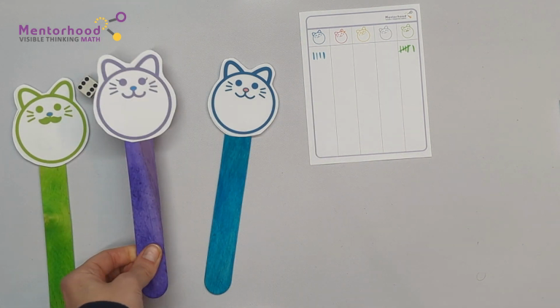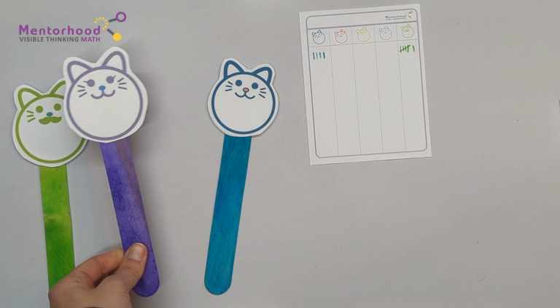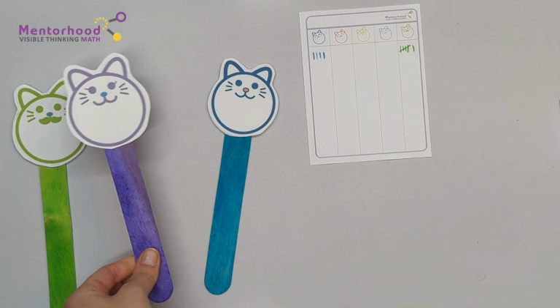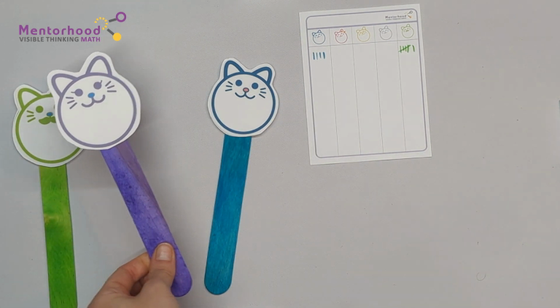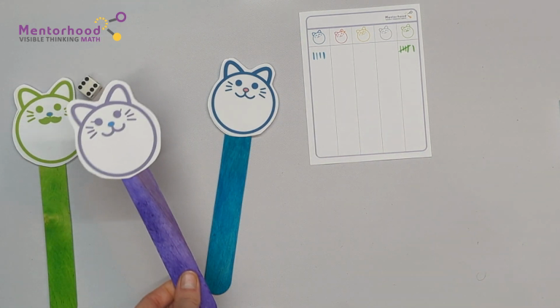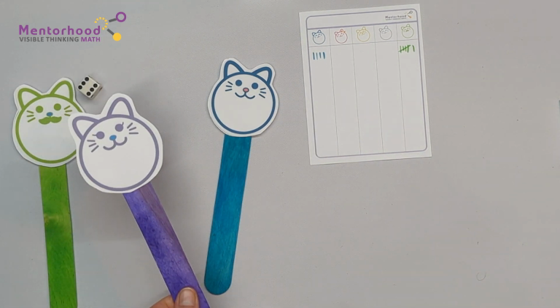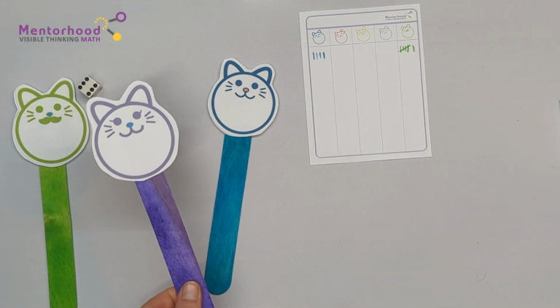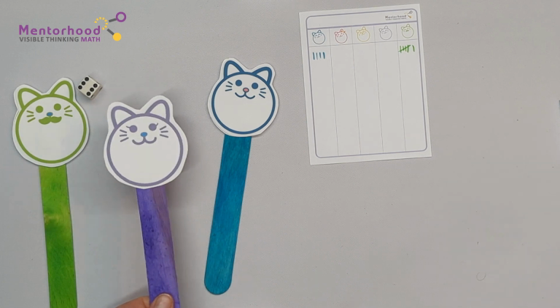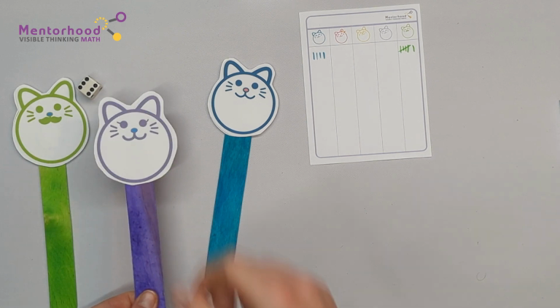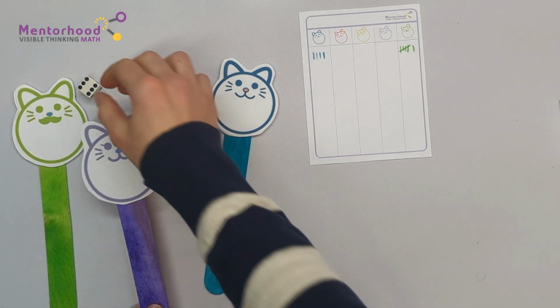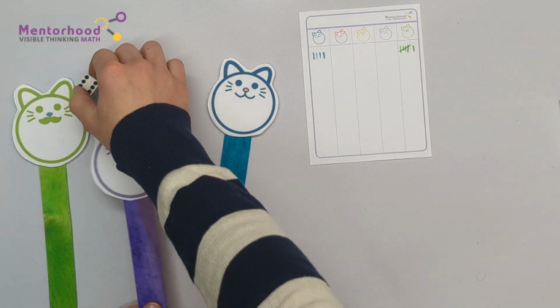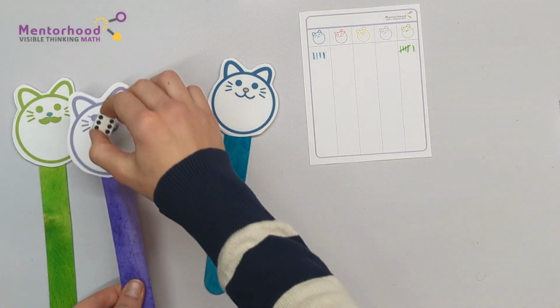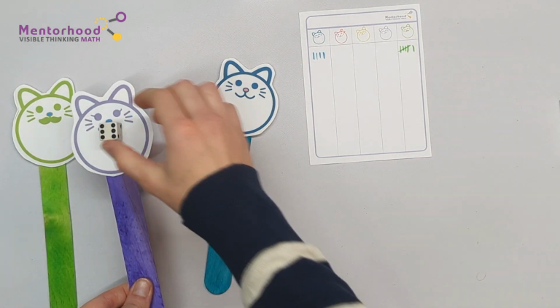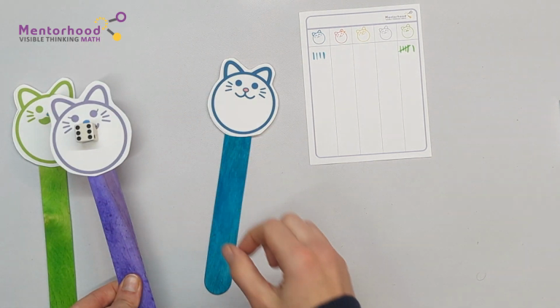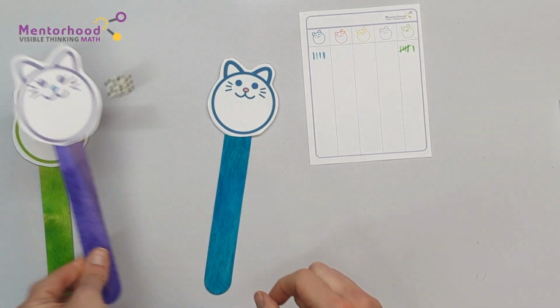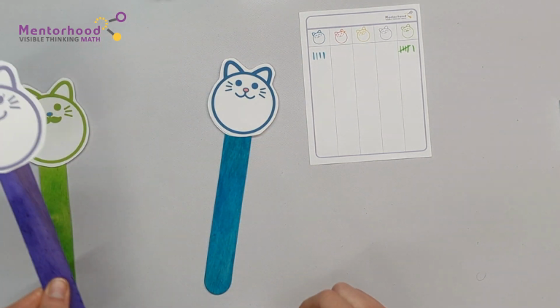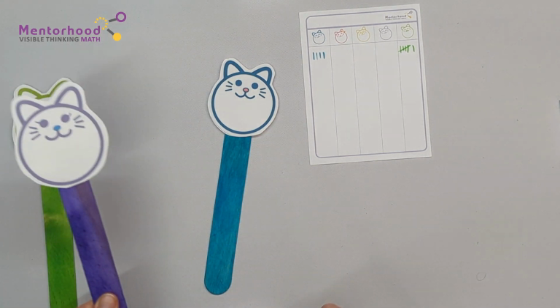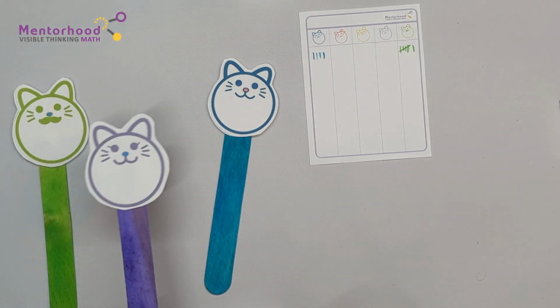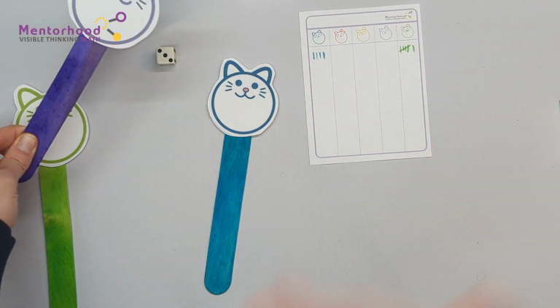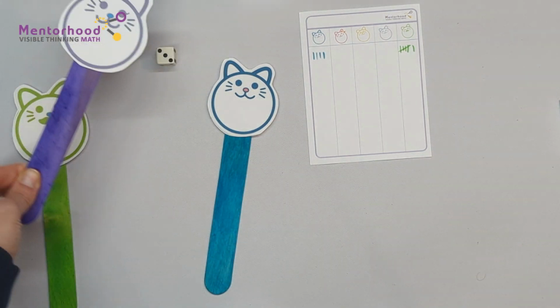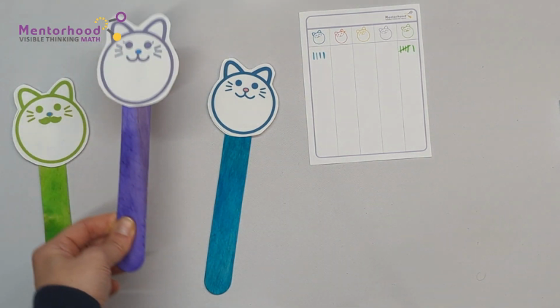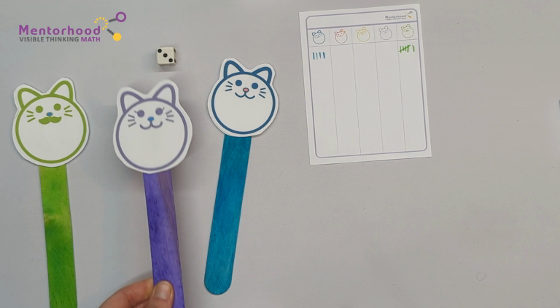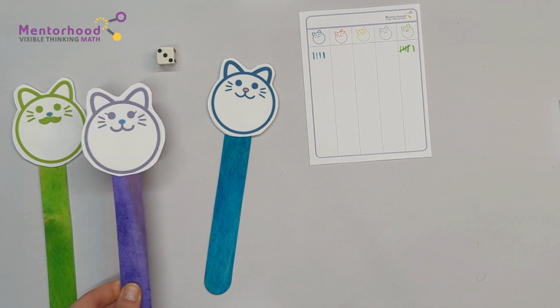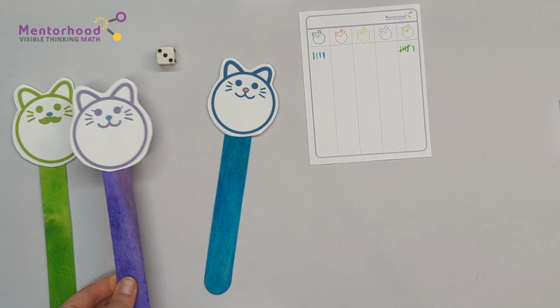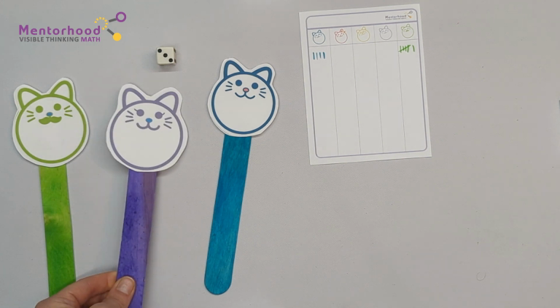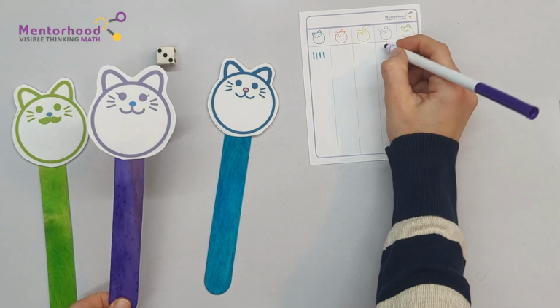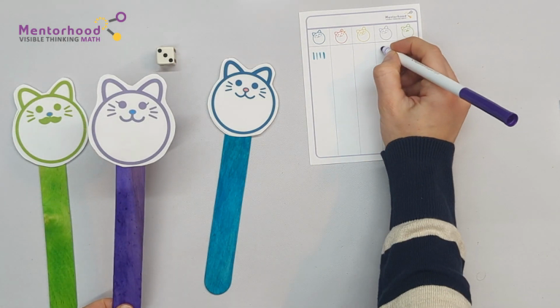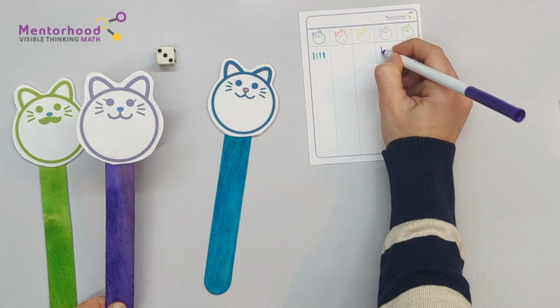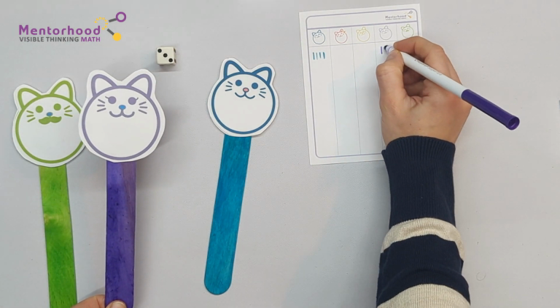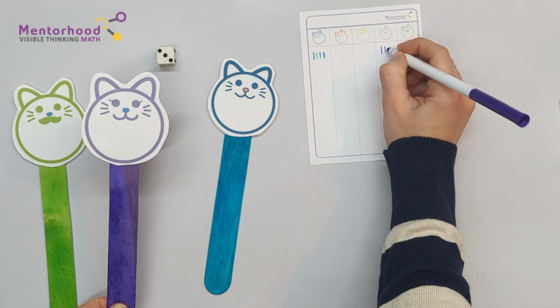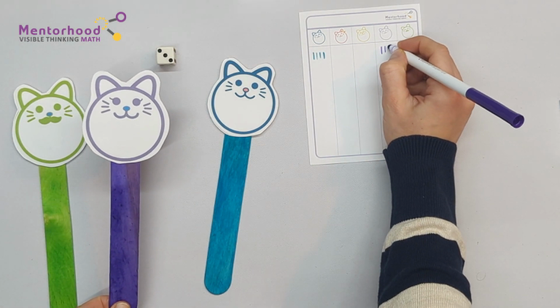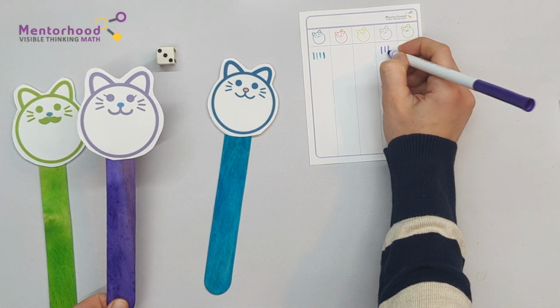That's right, dear. Okay, my turn. I rolled a three. One, two, three.